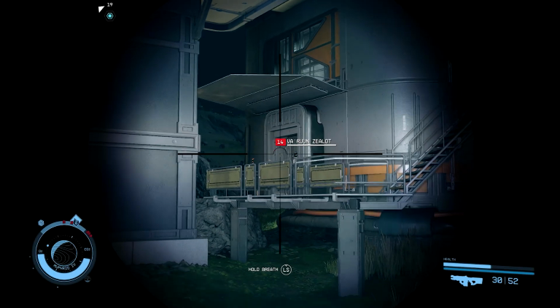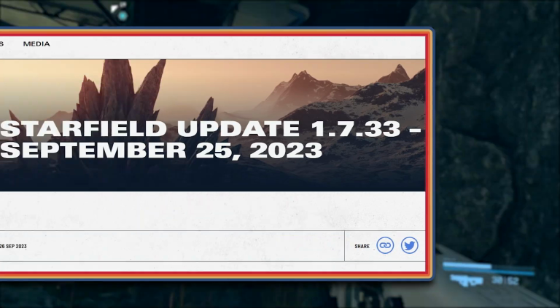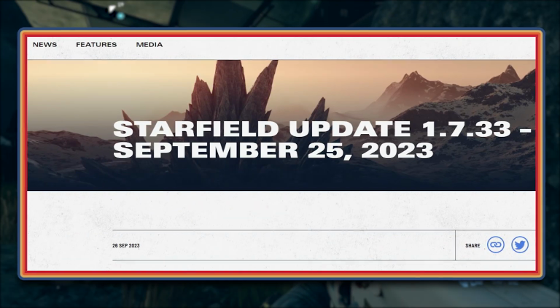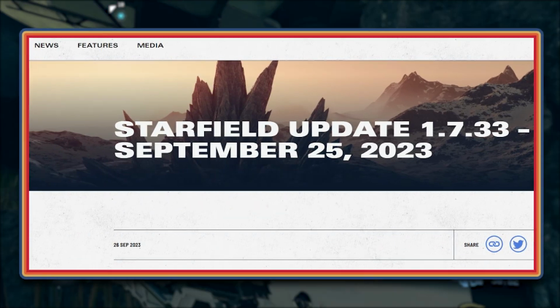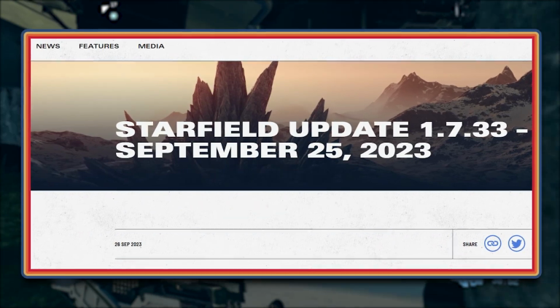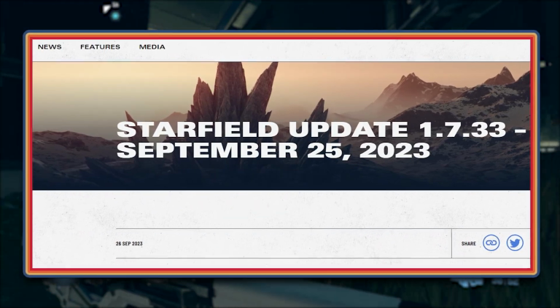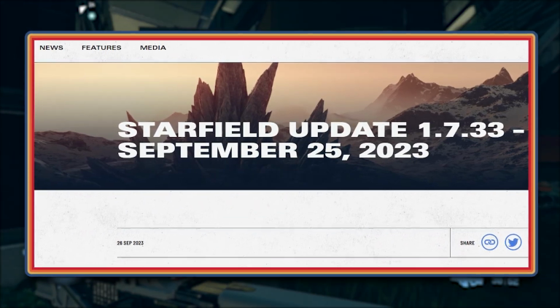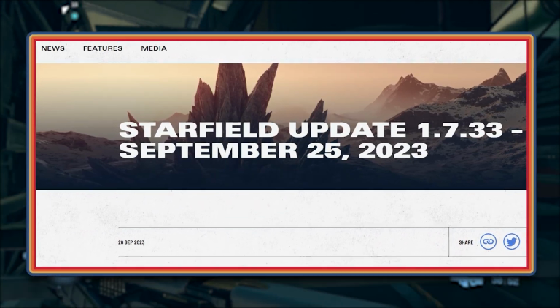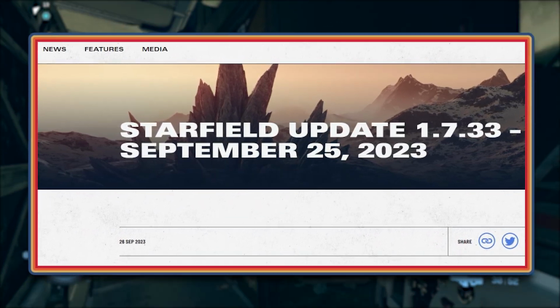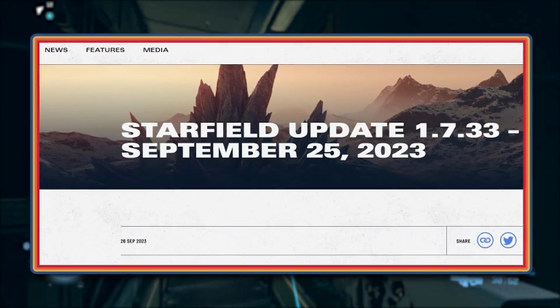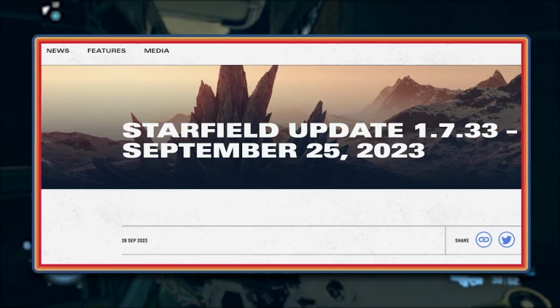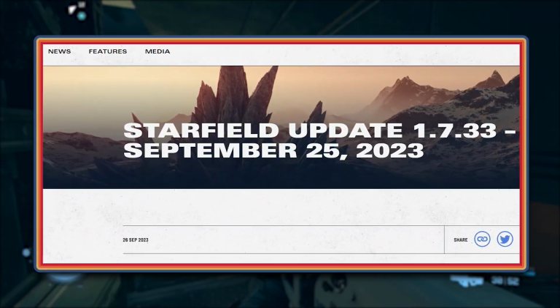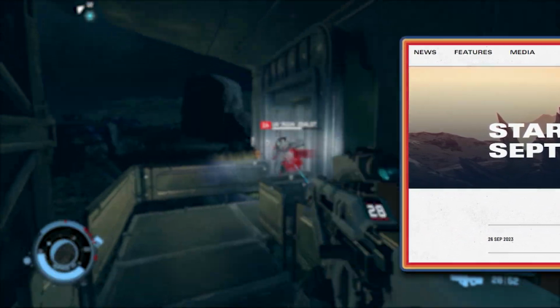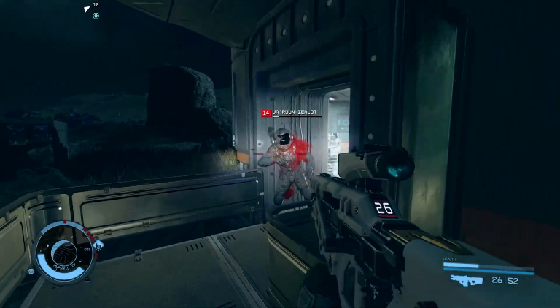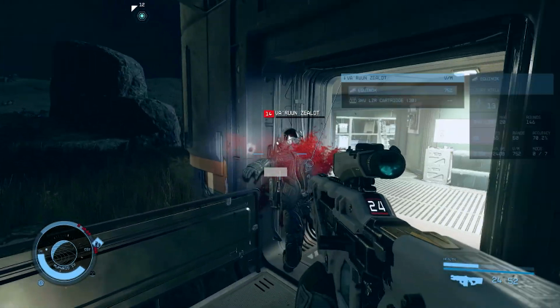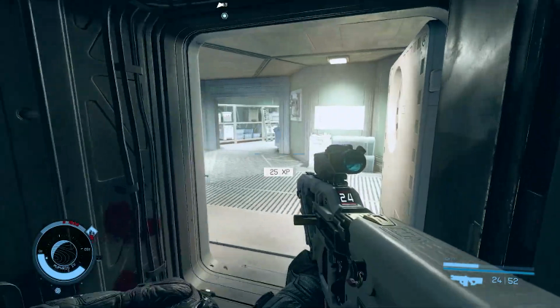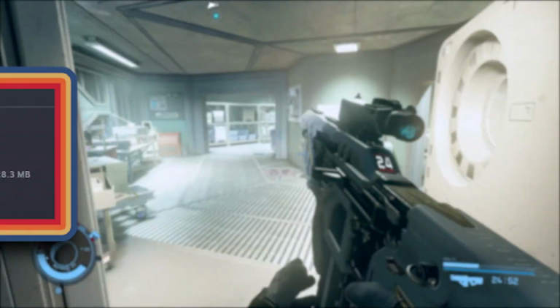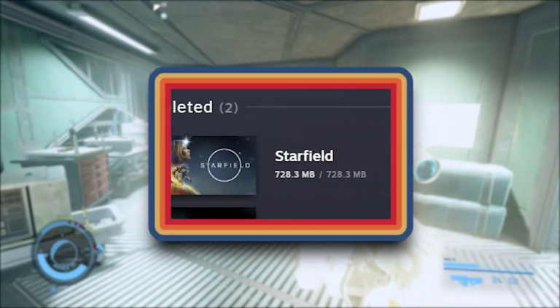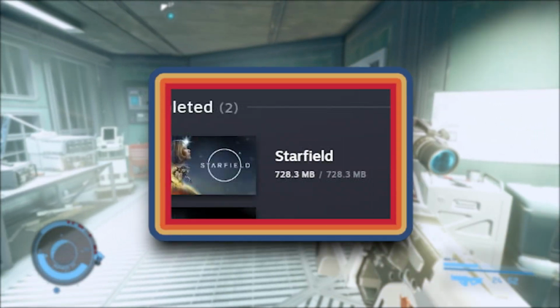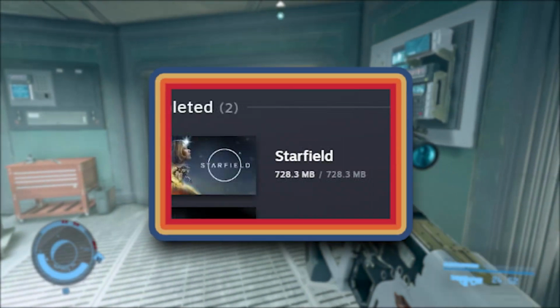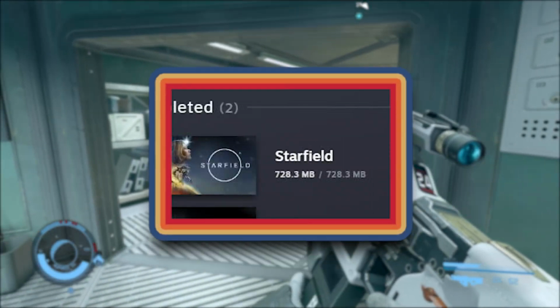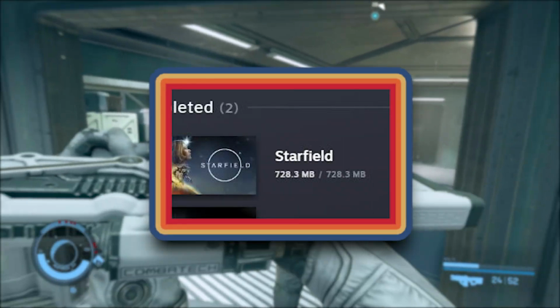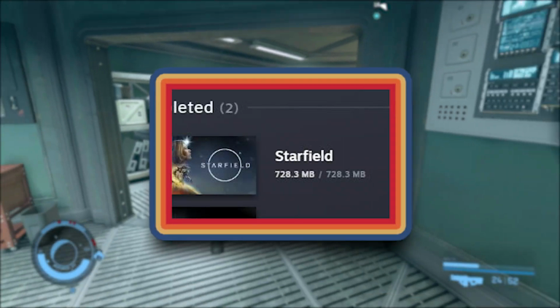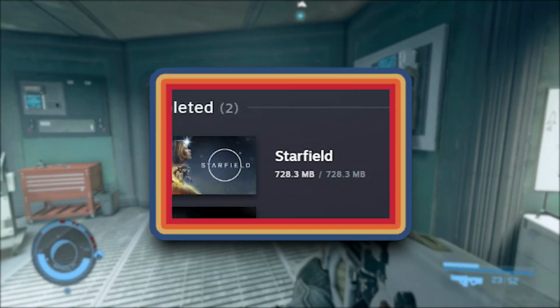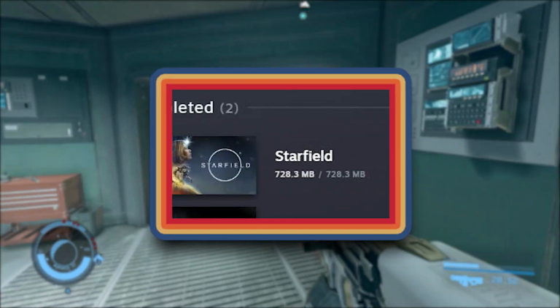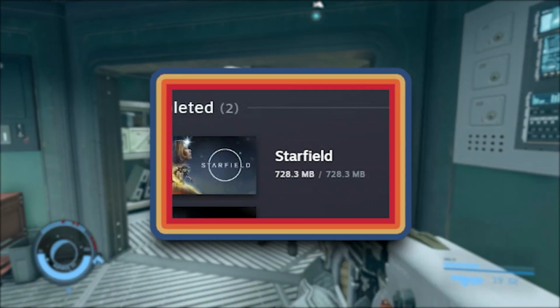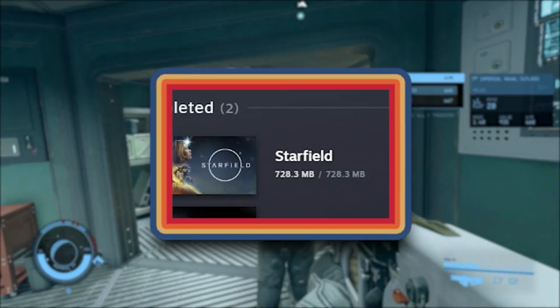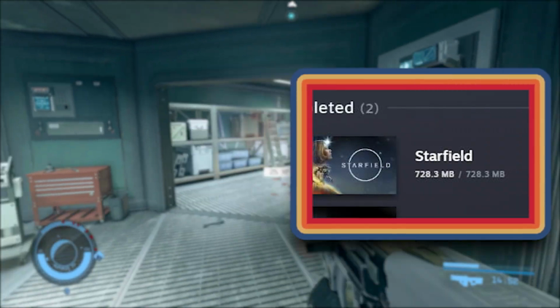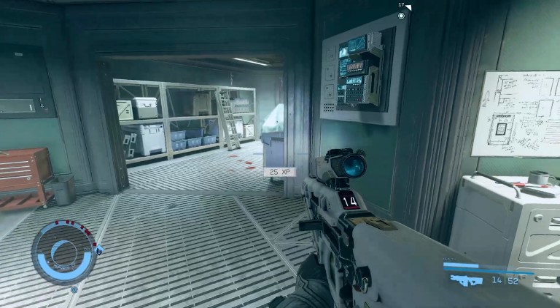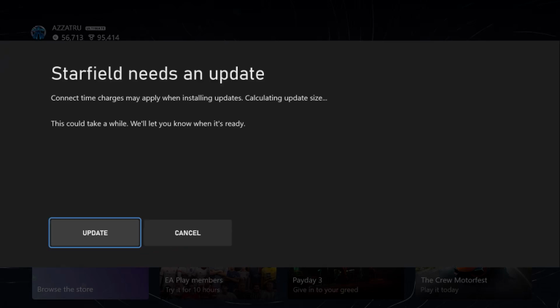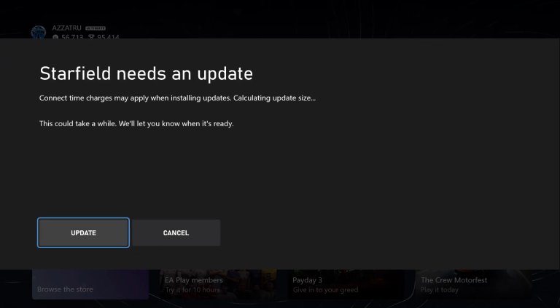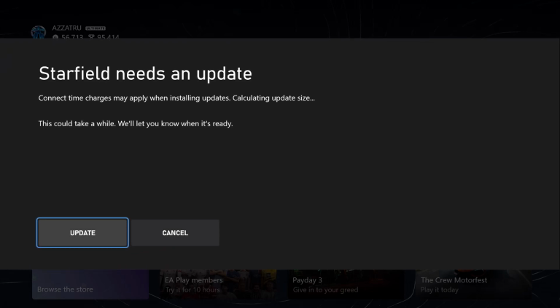Update 1.7.33 is now live on Xbox and PC. It comes in at around 800MB on Steam whereas on Xbox it is 2.6GB.